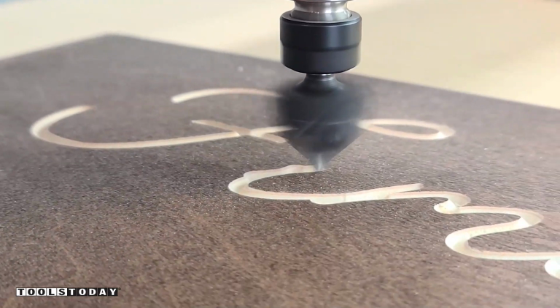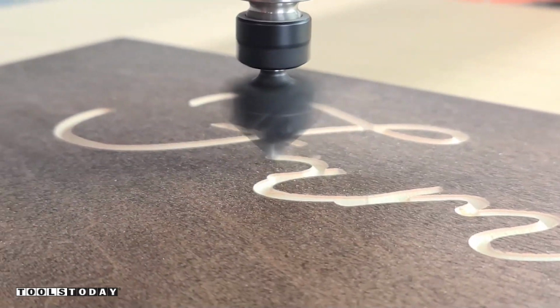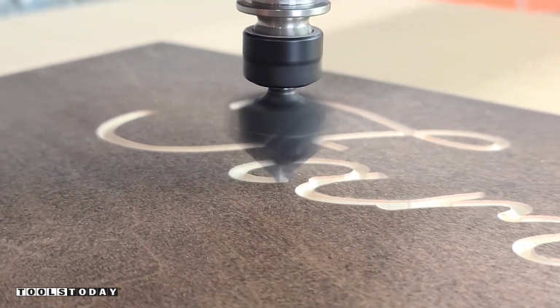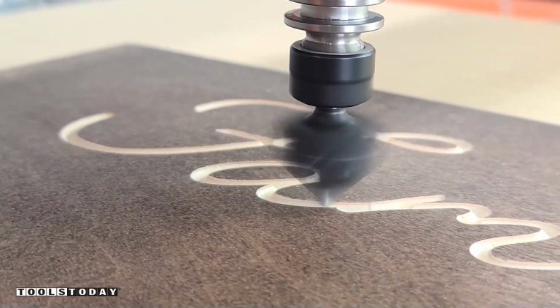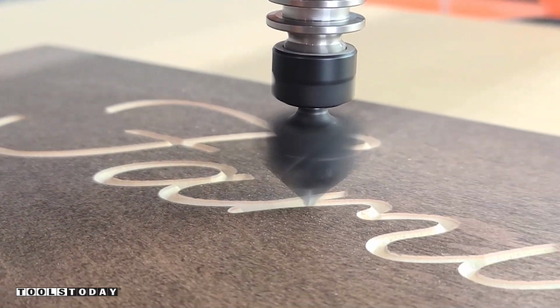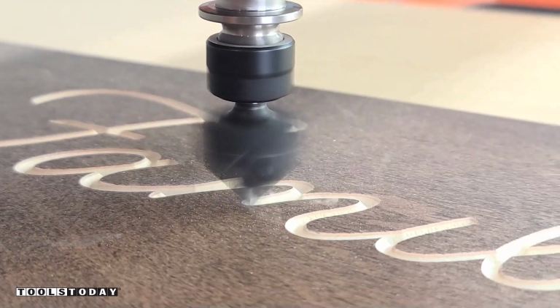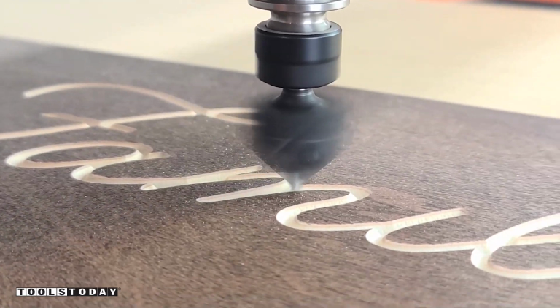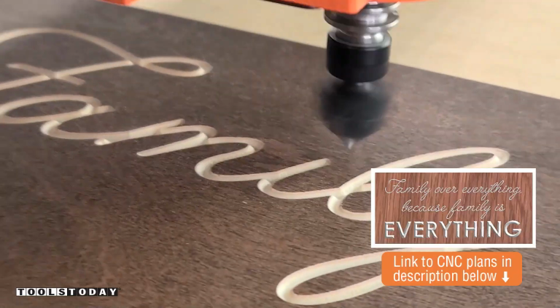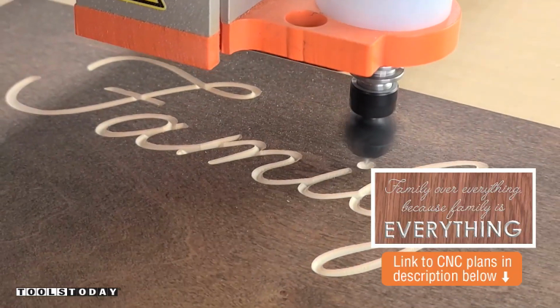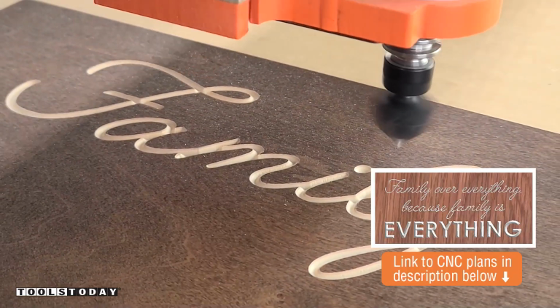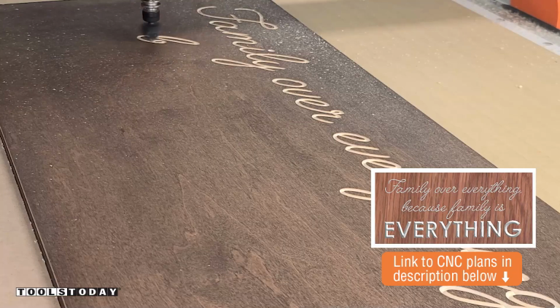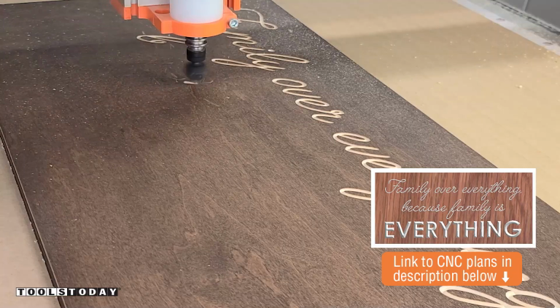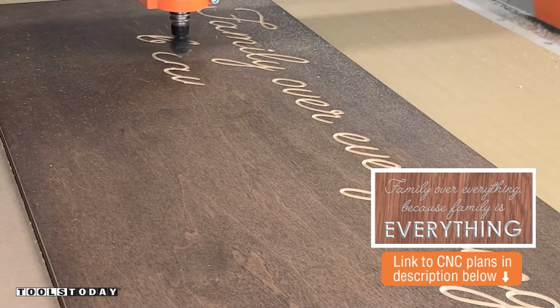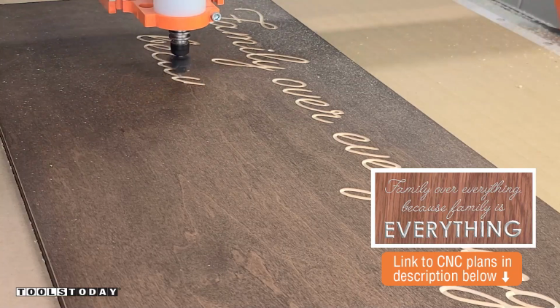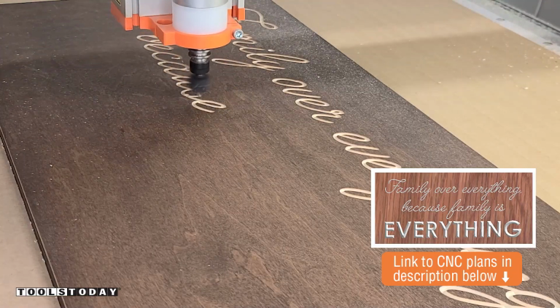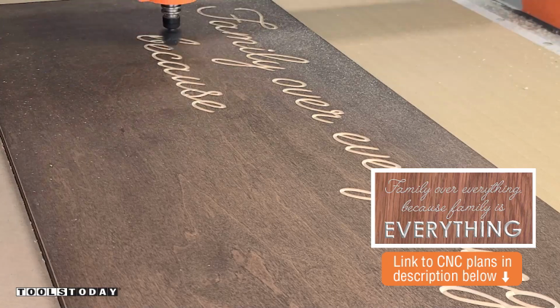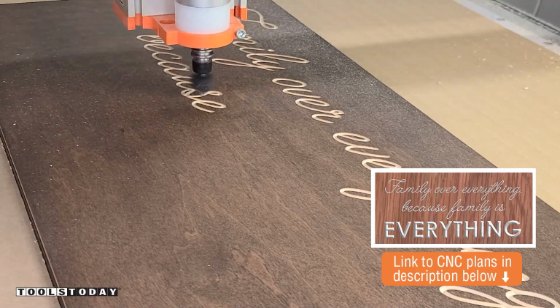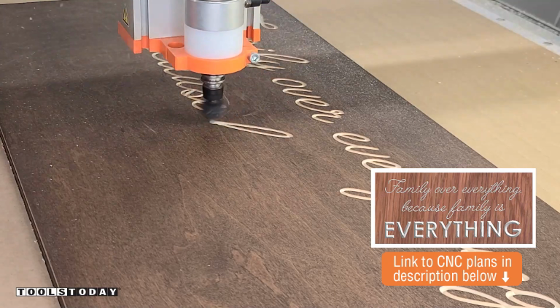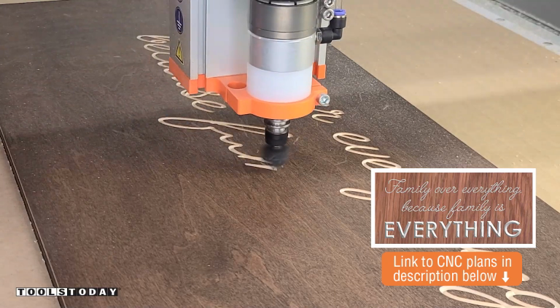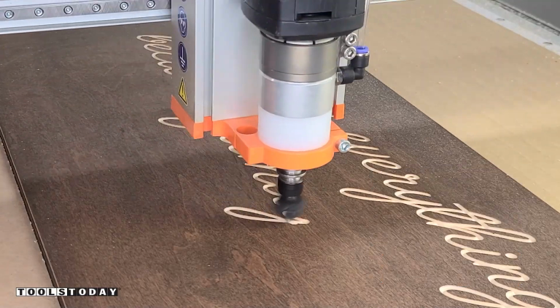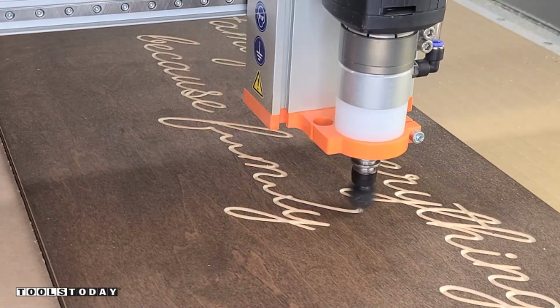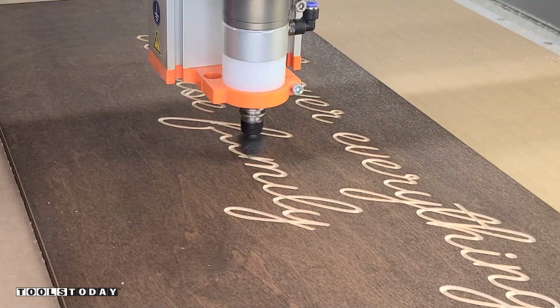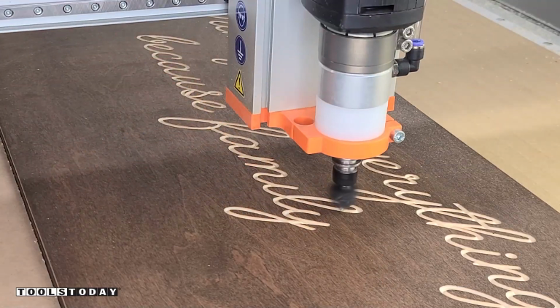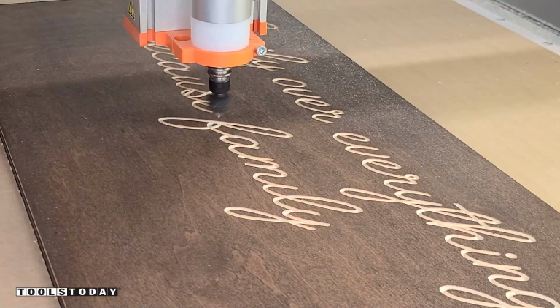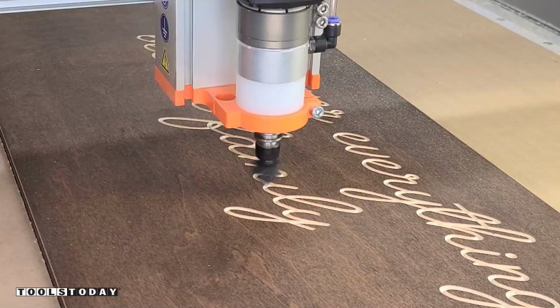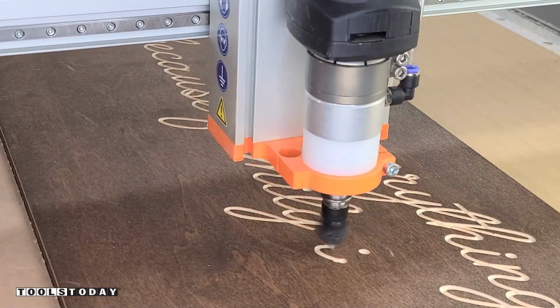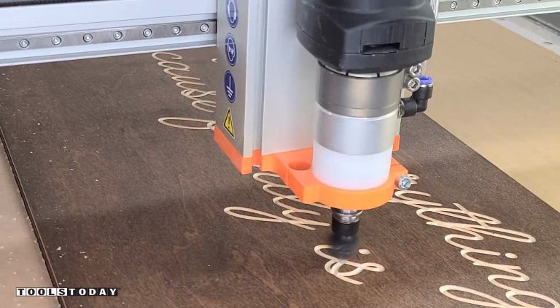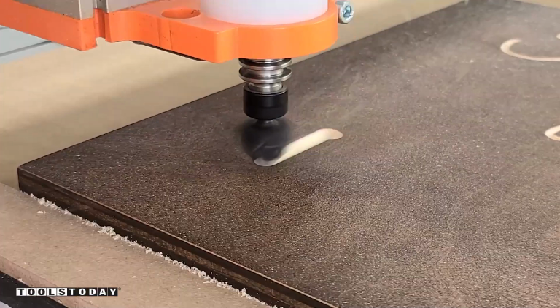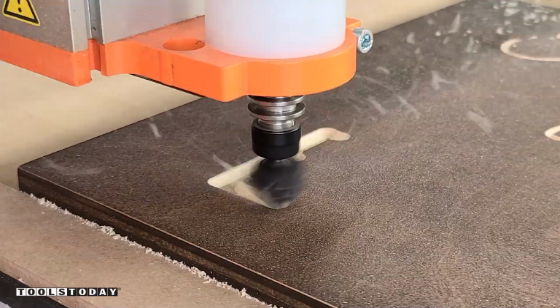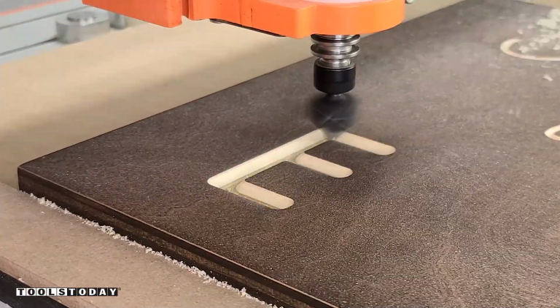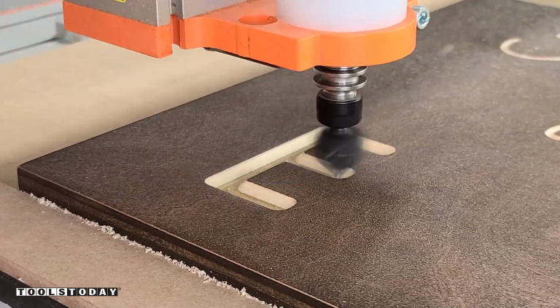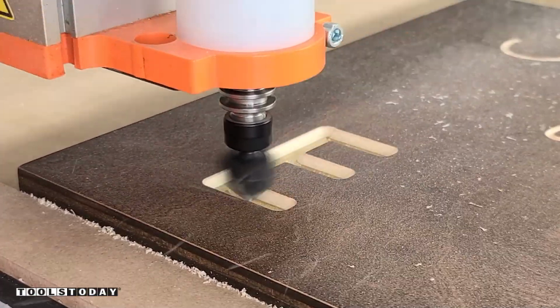We do sell that stain on our website, so definitely check that out if you haven't used it before. The plans for this sign as well as many other projects are also available on our website. So we're going to use the bit to go through and carve all of the really fine text here — it leaves nice, perfectly clean cuts without any issues.